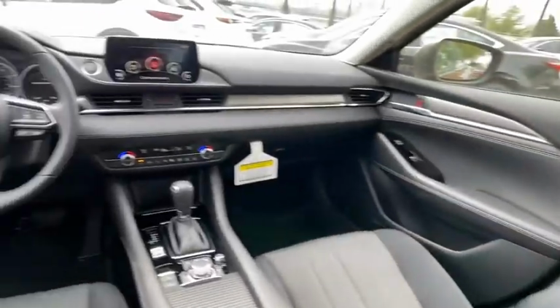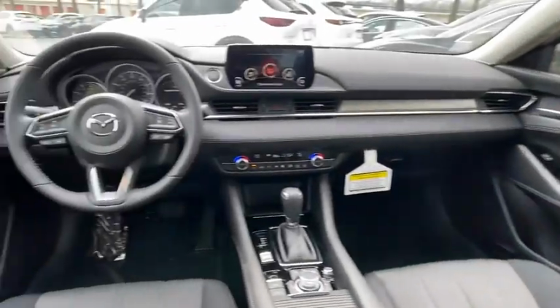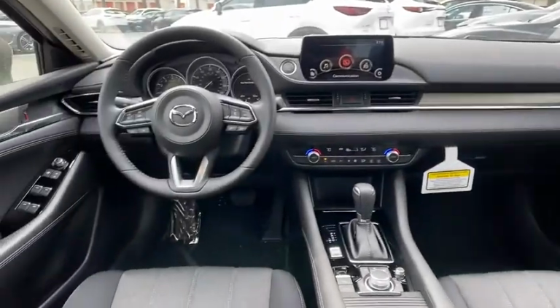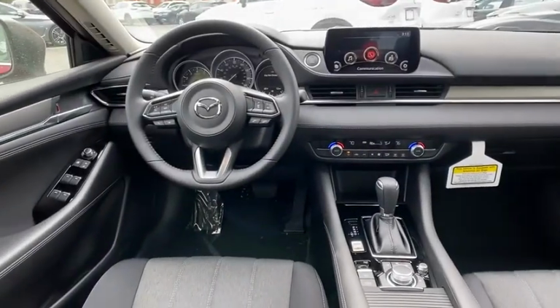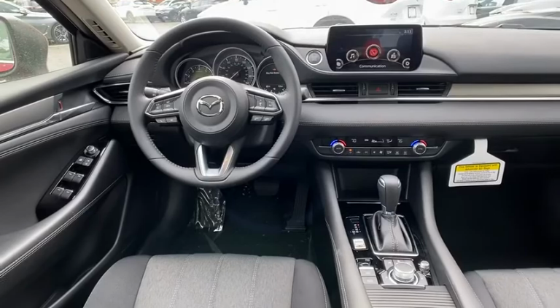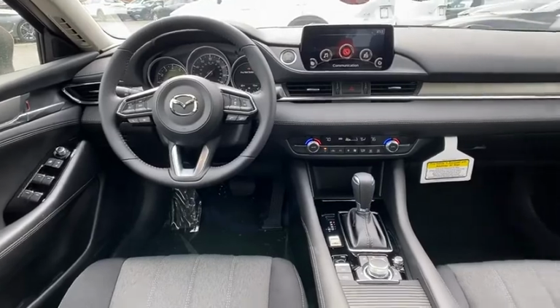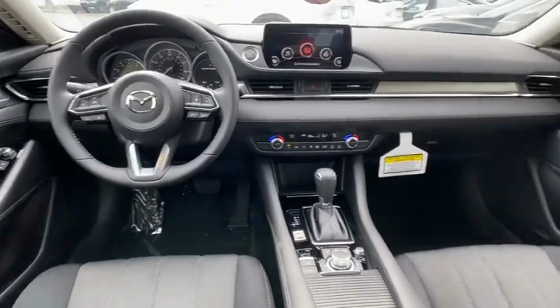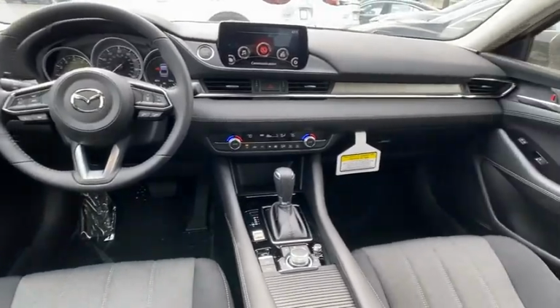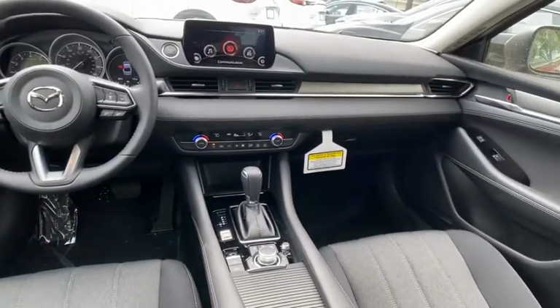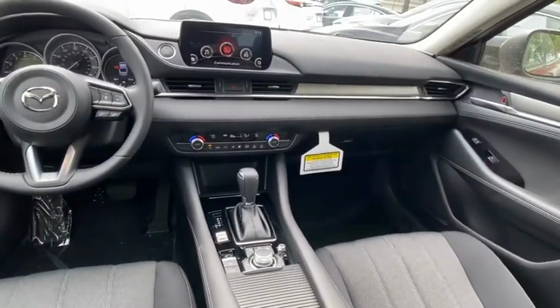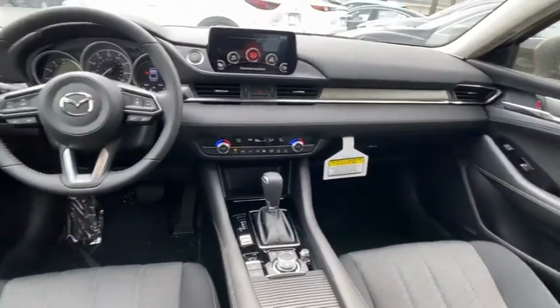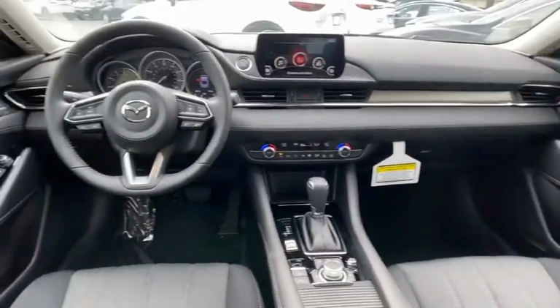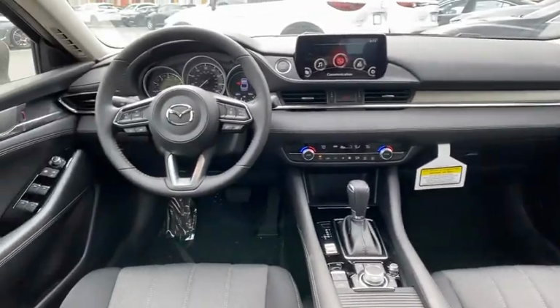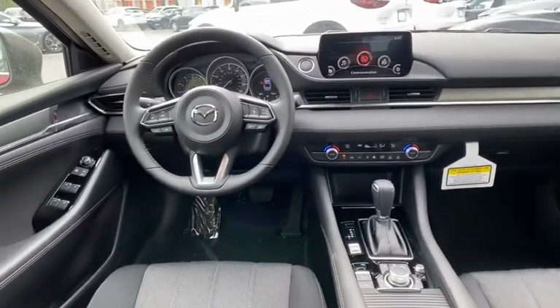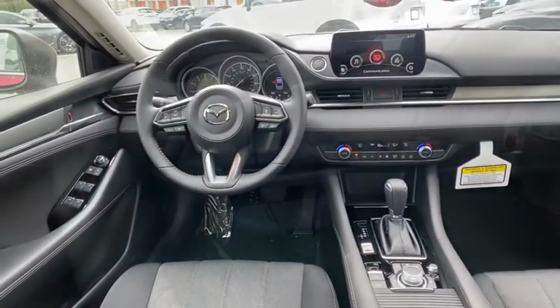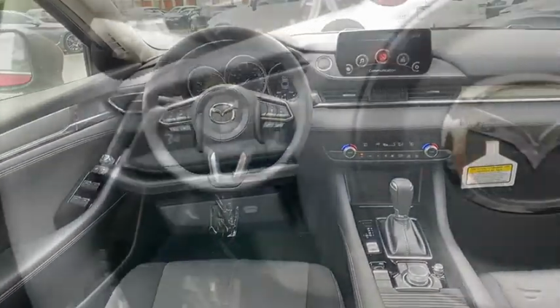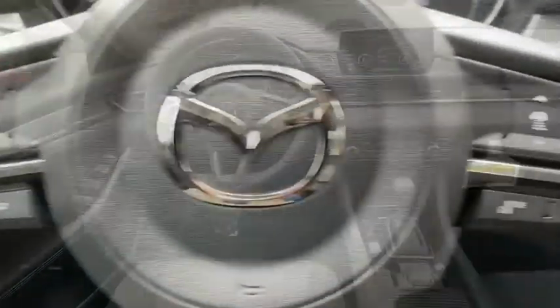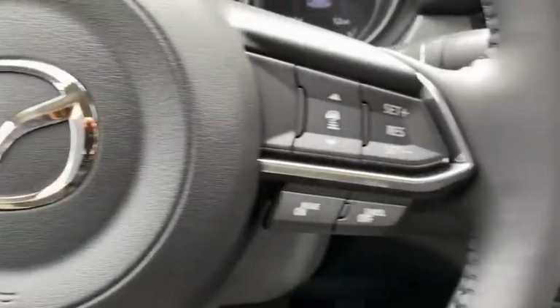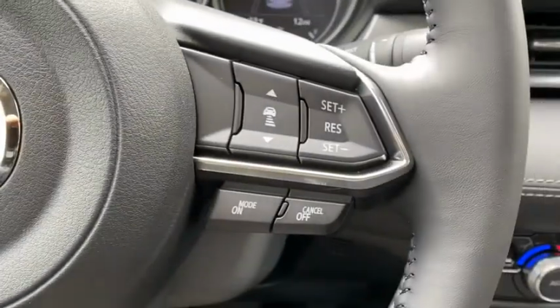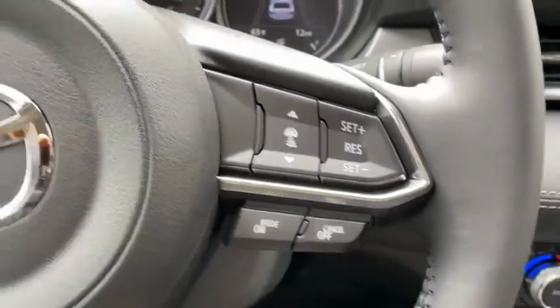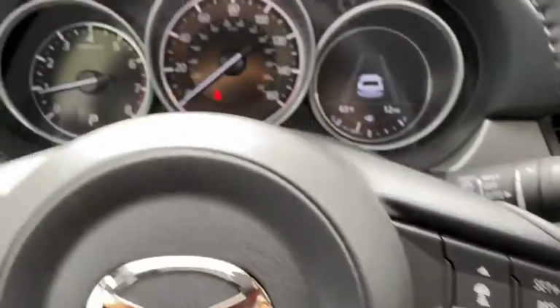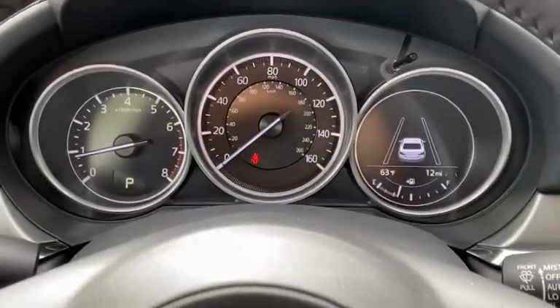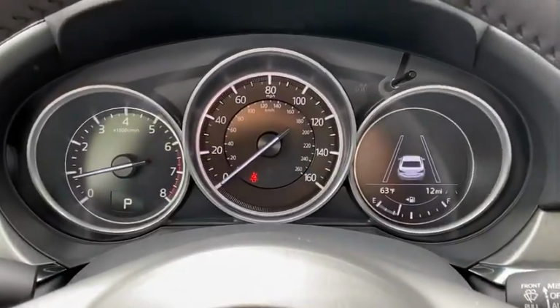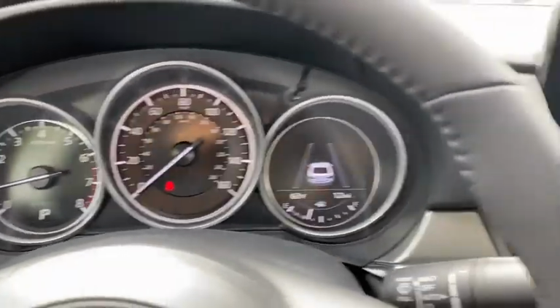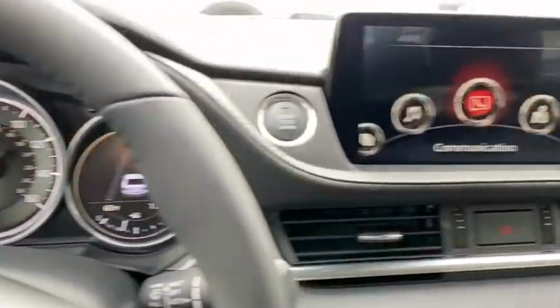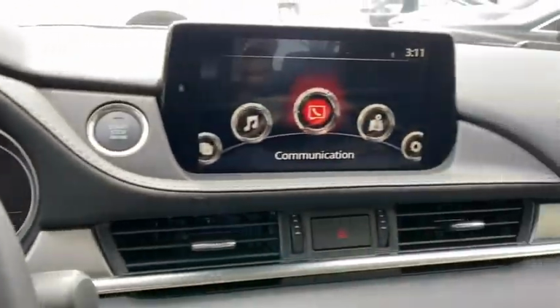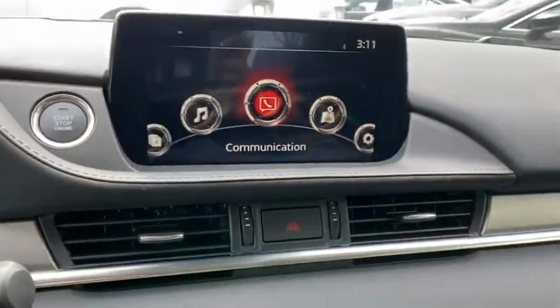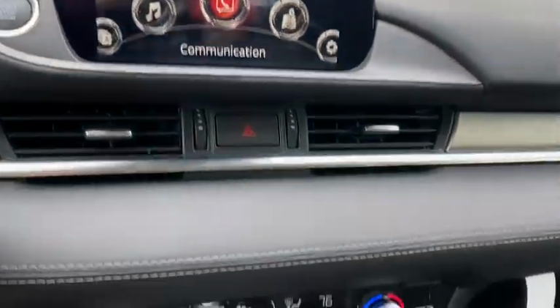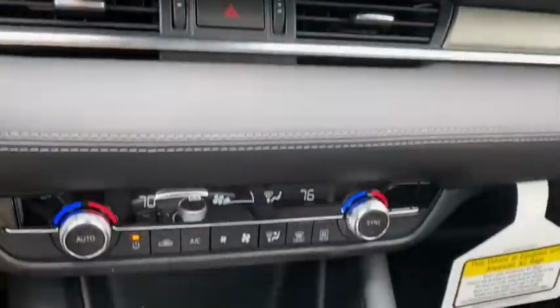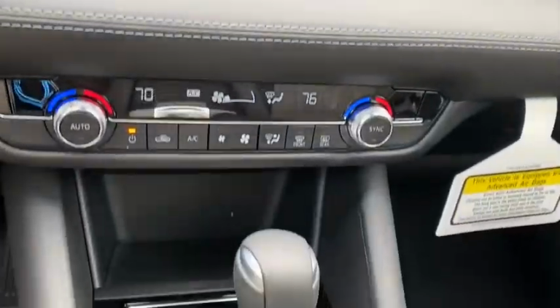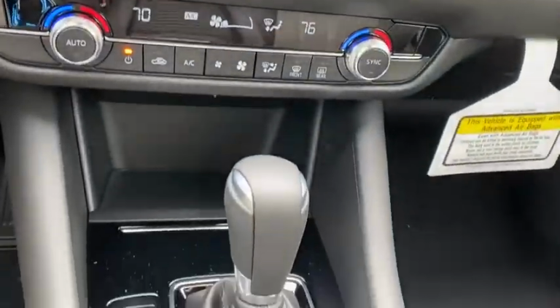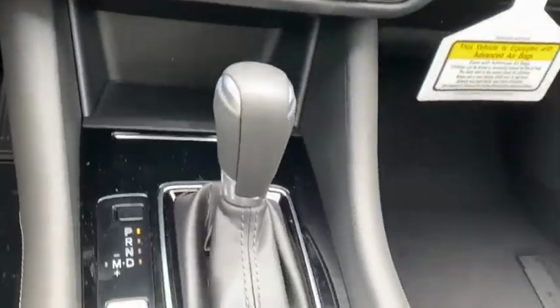Trip computer, power windows, tachometer, overhead console, remote keyless entry, brake assist, panic alarm, tilt steering wheel, driver vanity mirror, and front reading lamps.